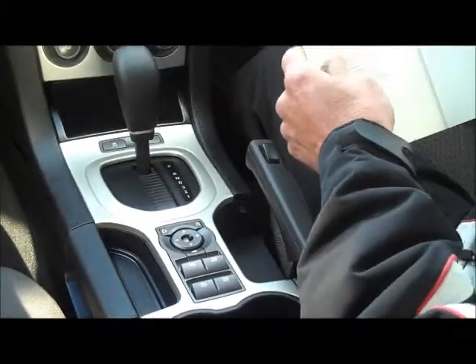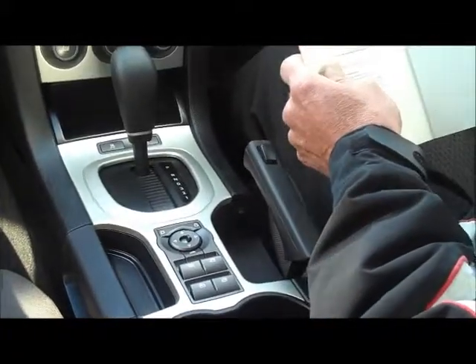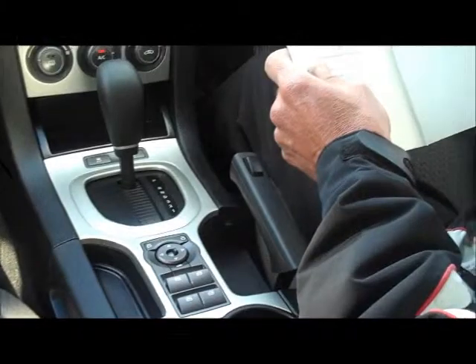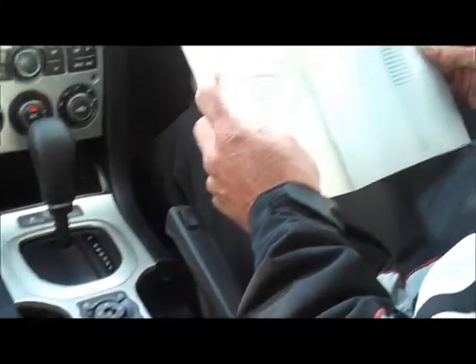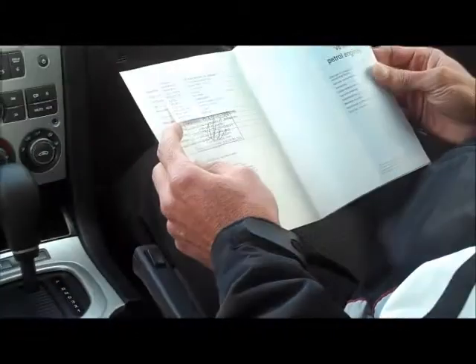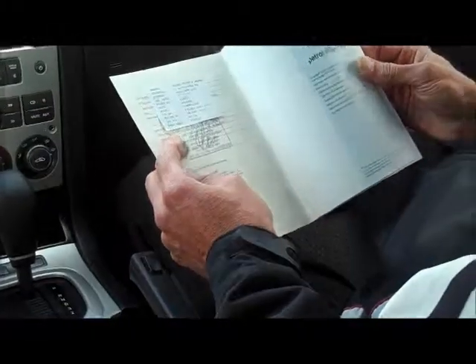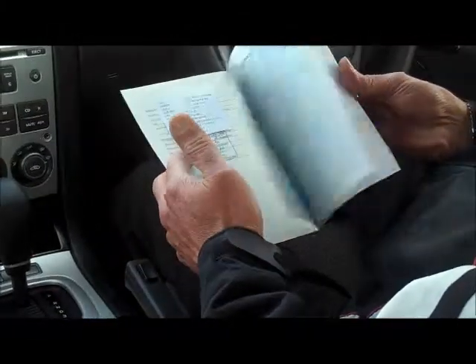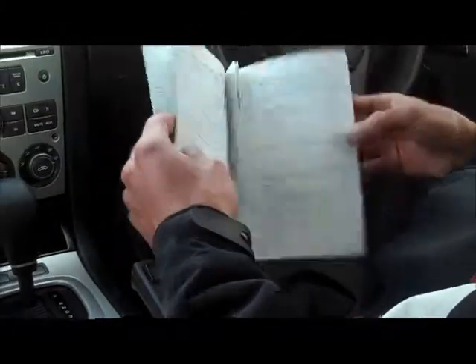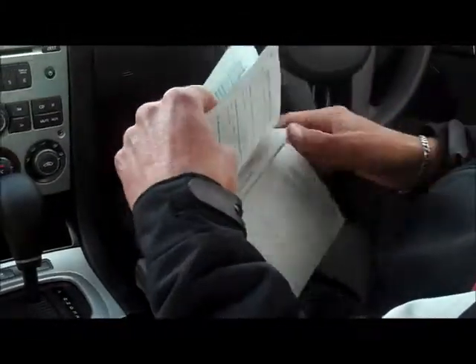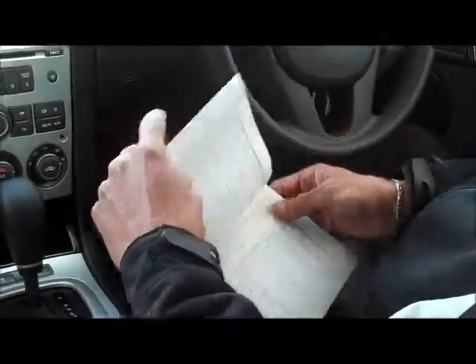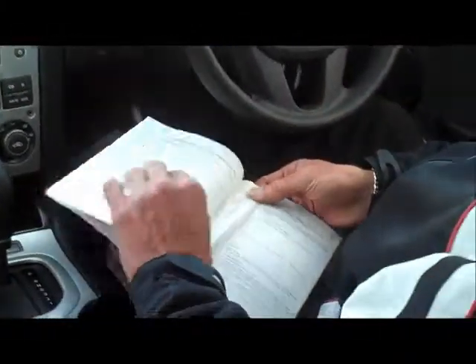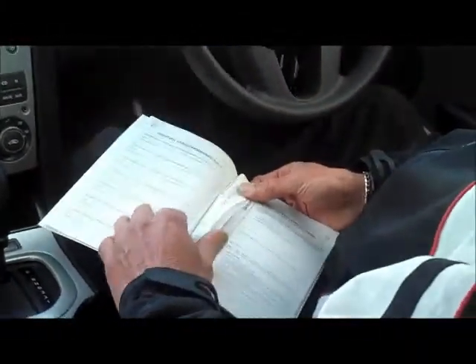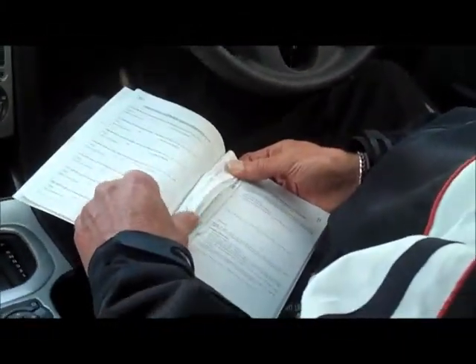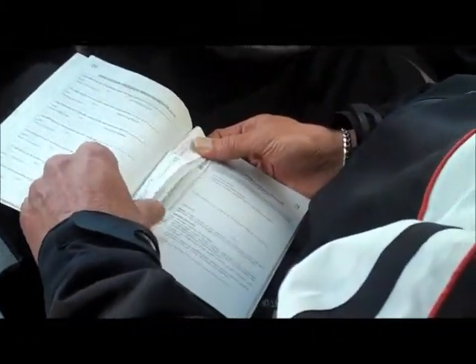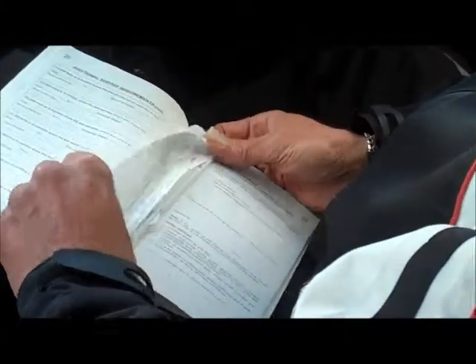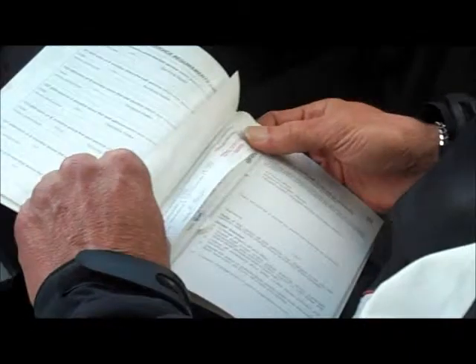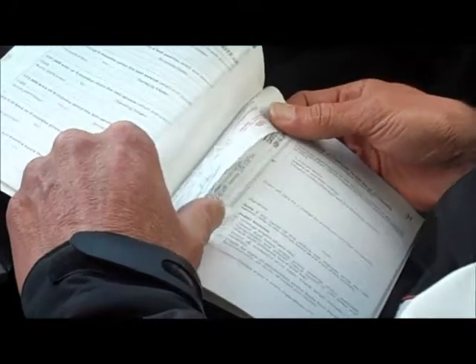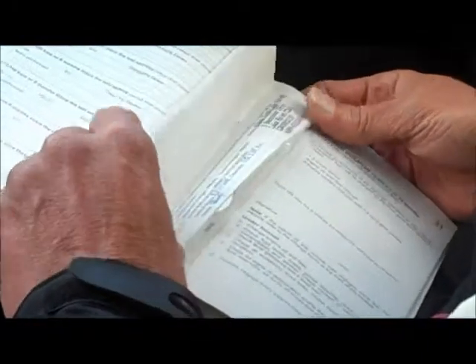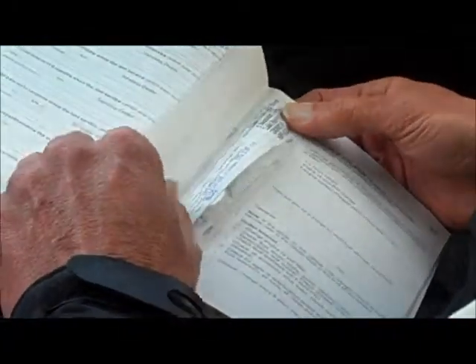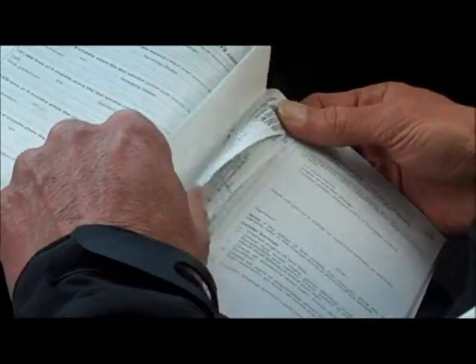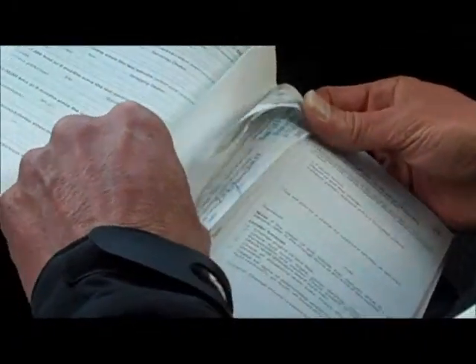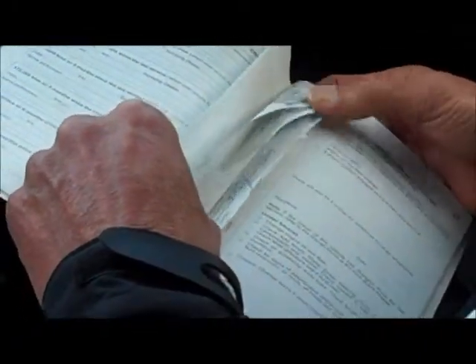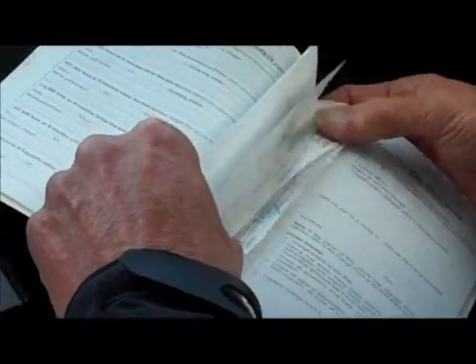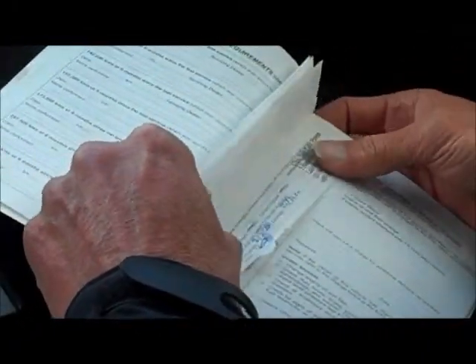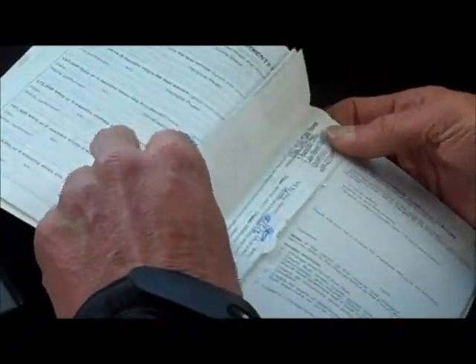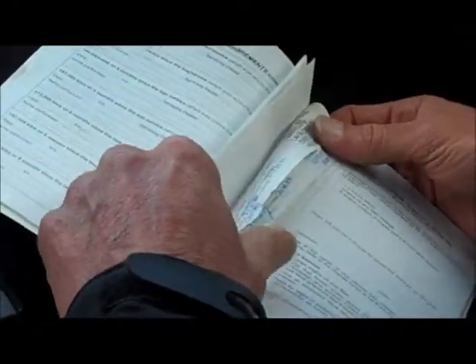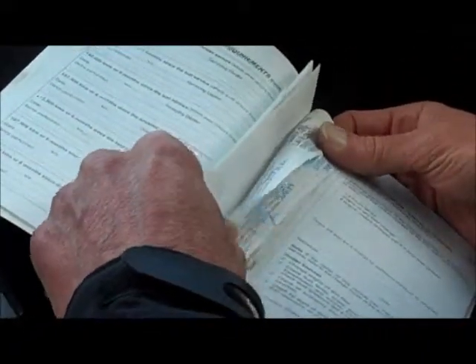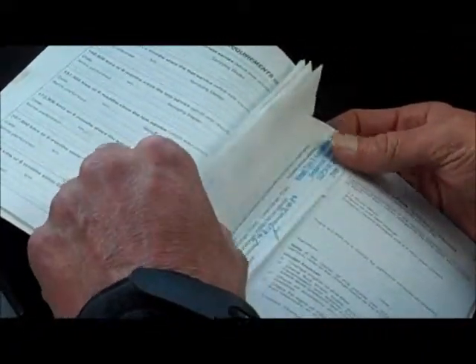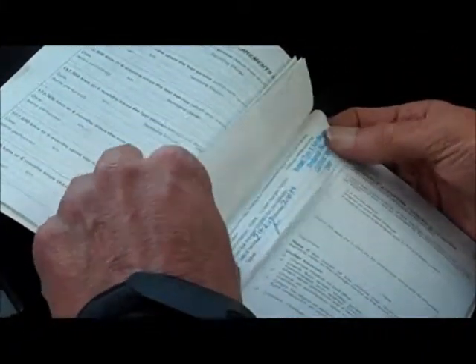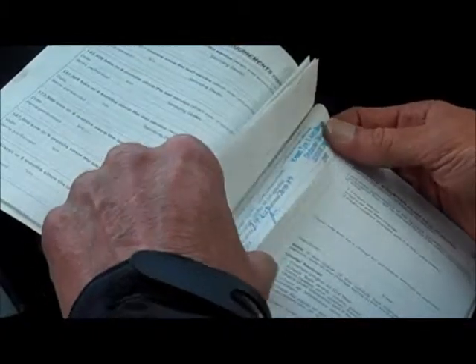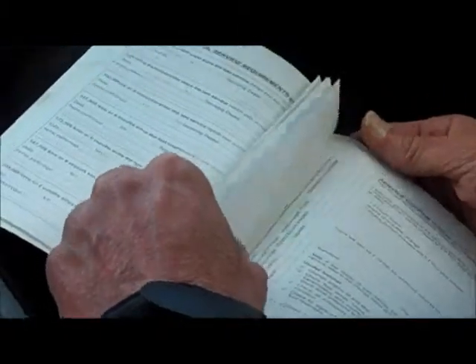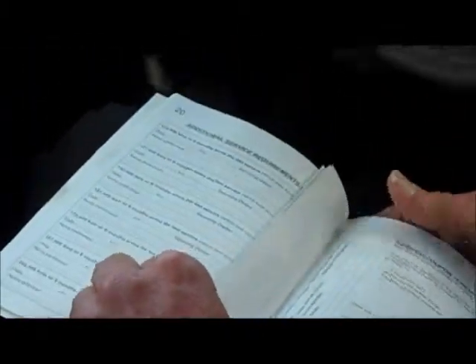Really good service history — privately owned car and the services are stamped pretty much at every interval required, all the way through up to the current service which we've actually carried out at our service department here.